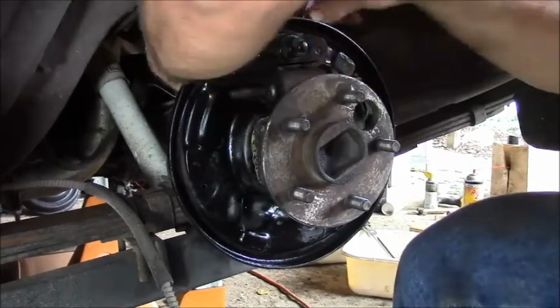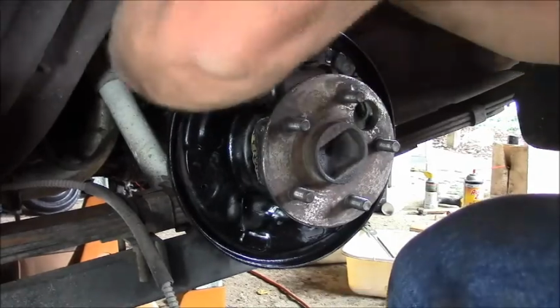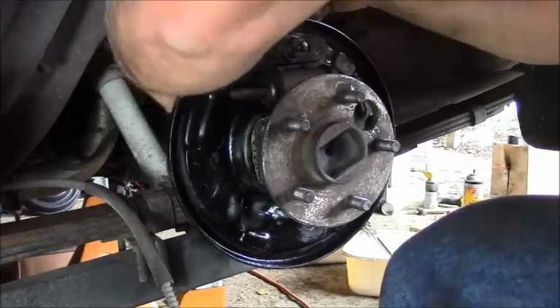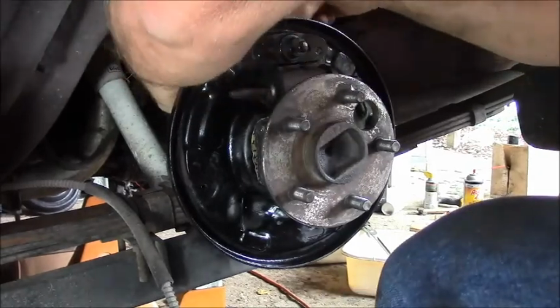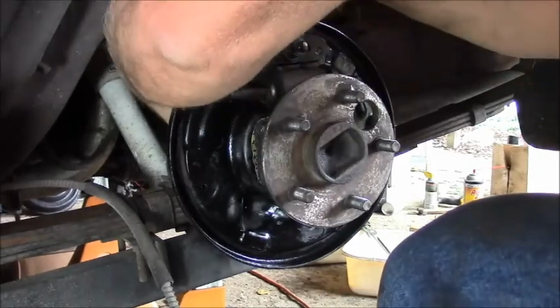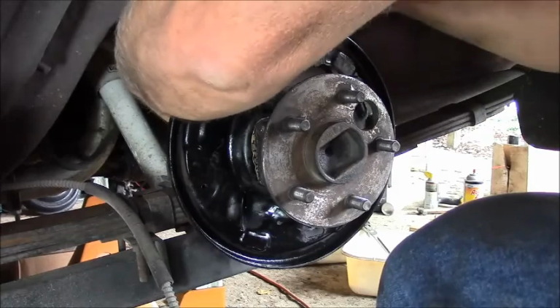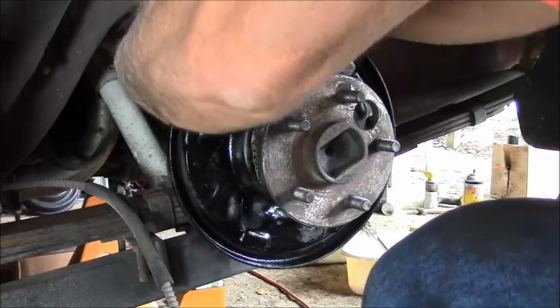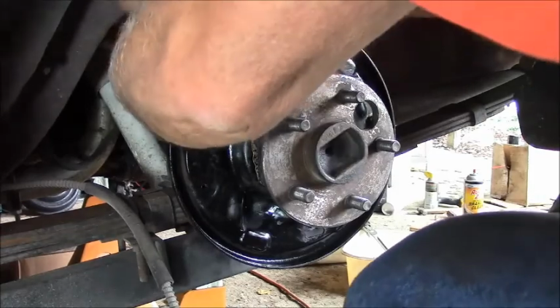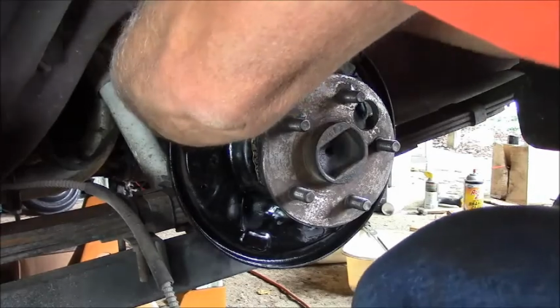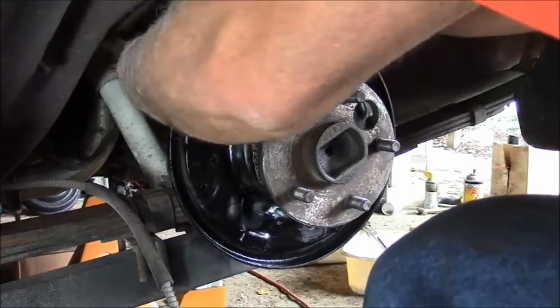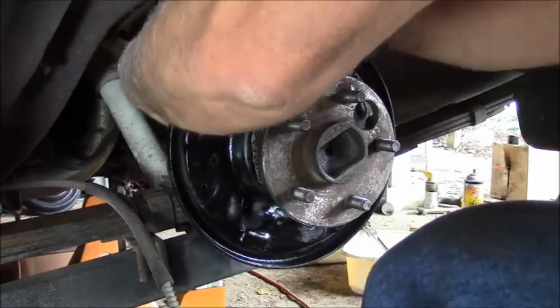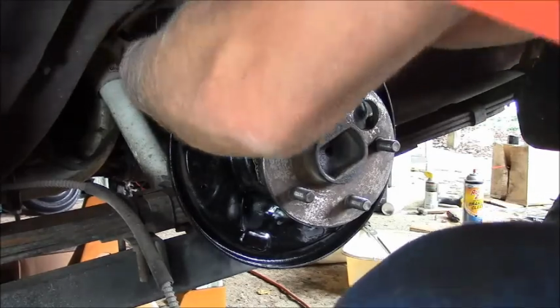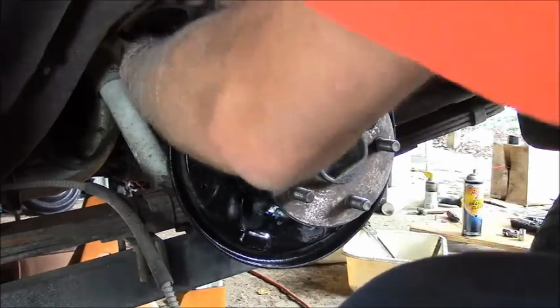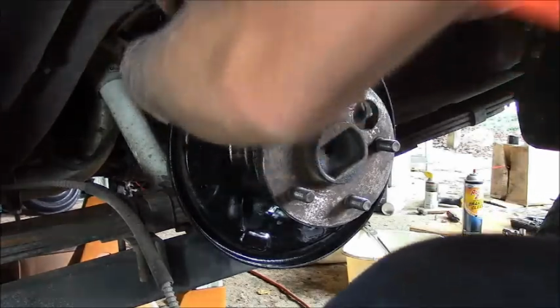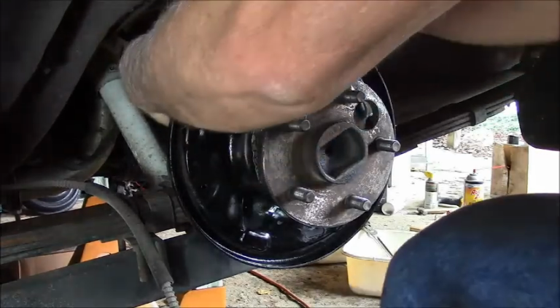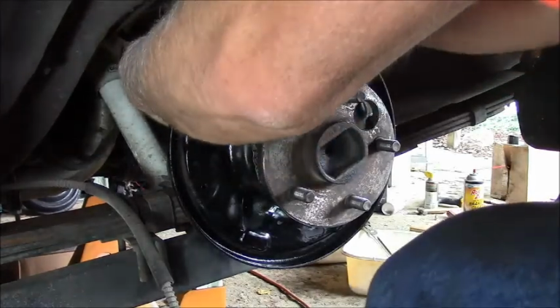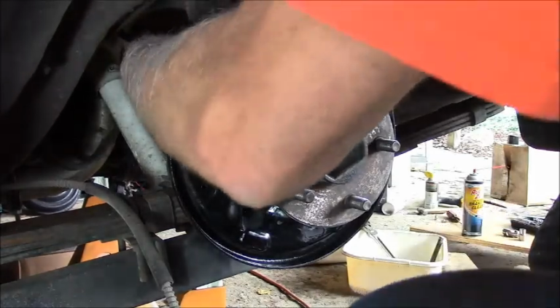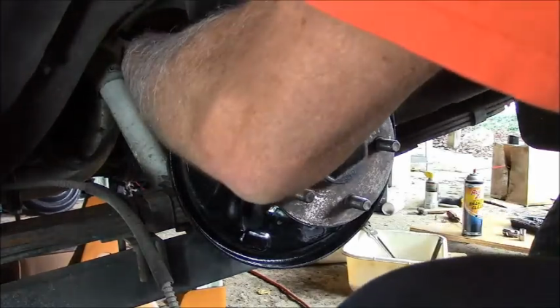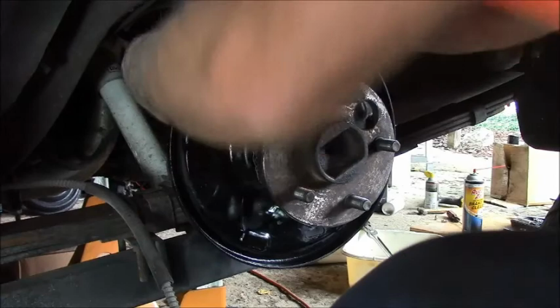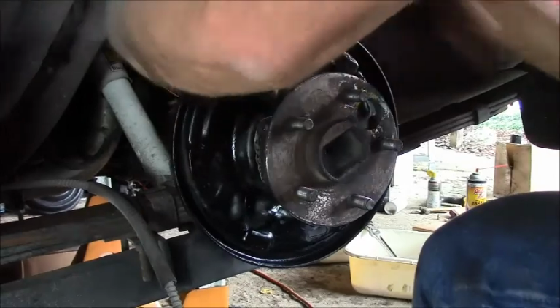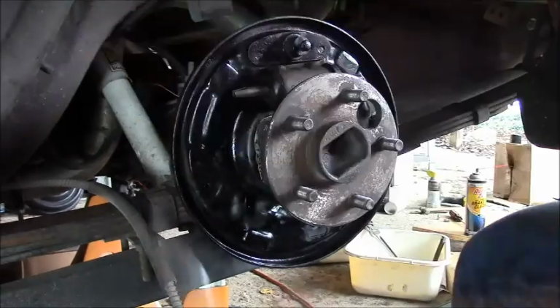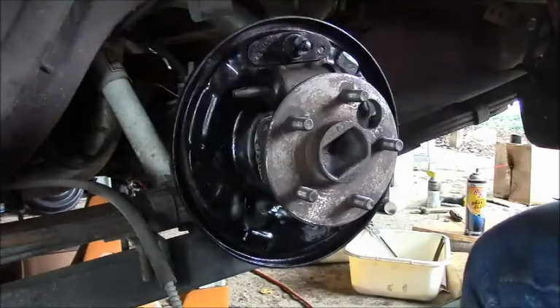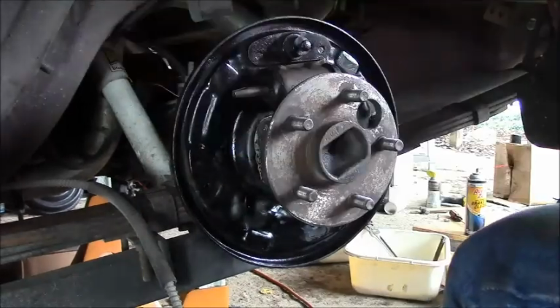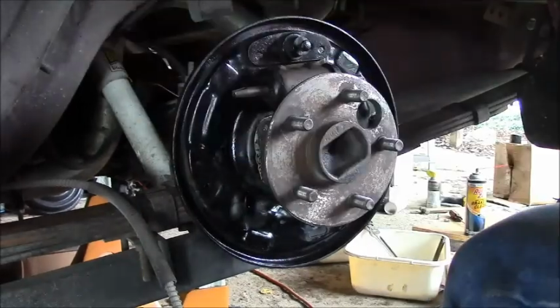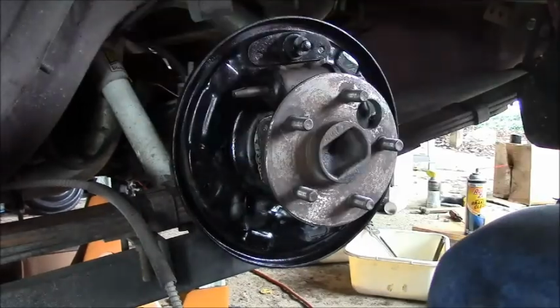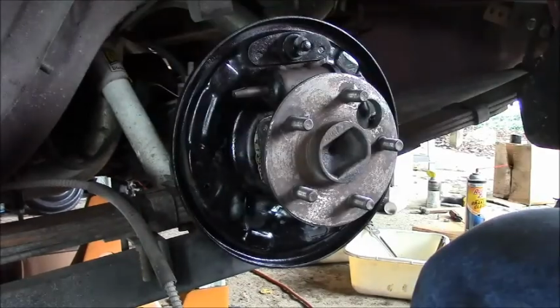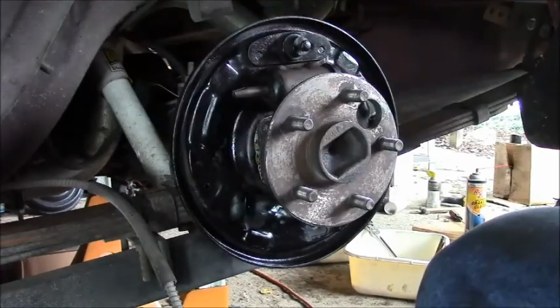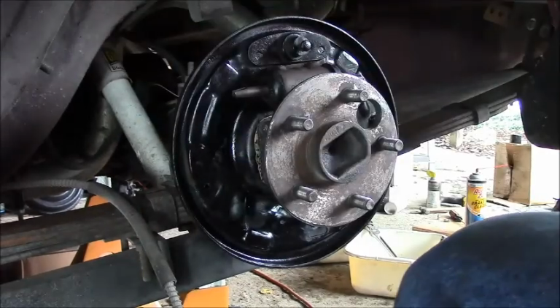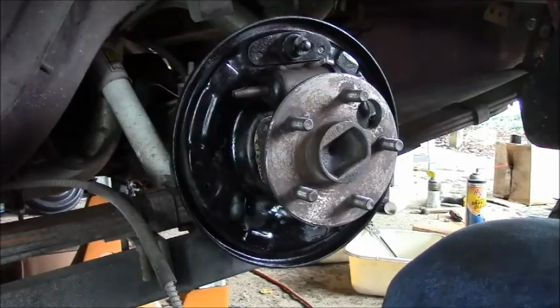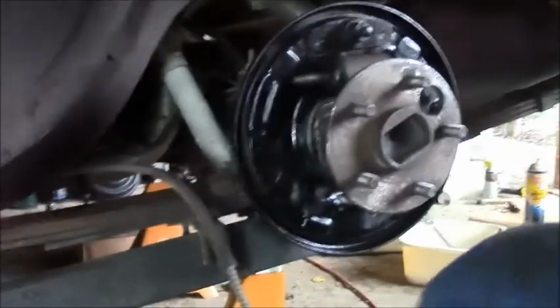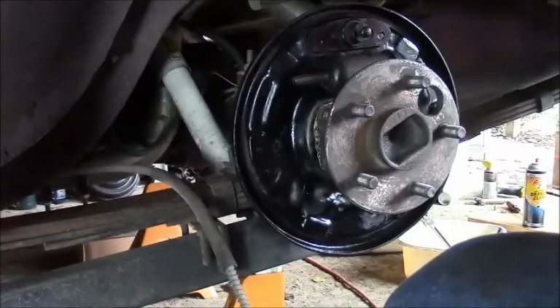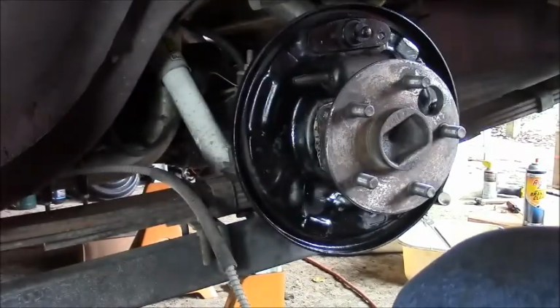They have lock nuts on them - star washers - let's keep them very tight. Alright. Hard part: I've got to get that brake line back in.